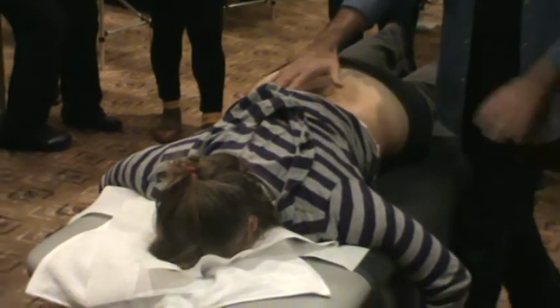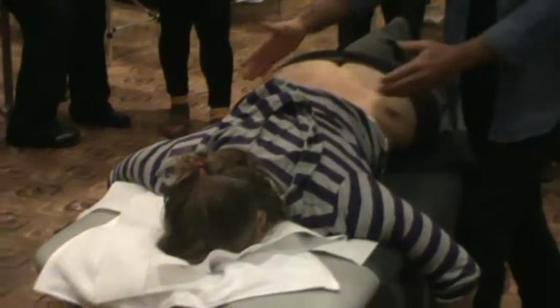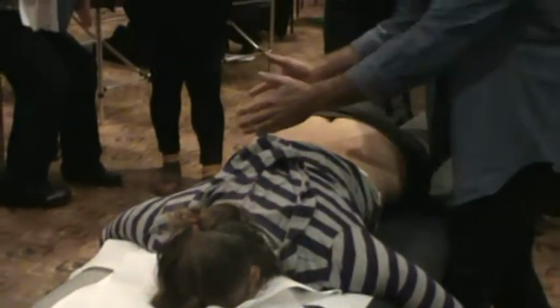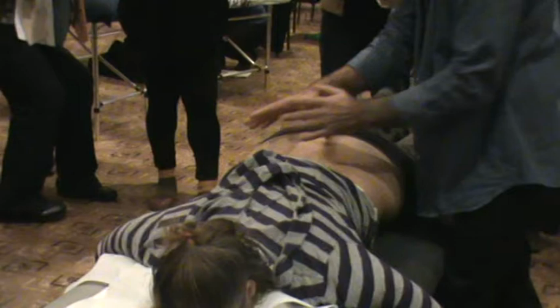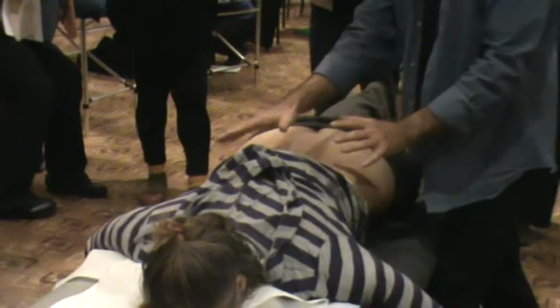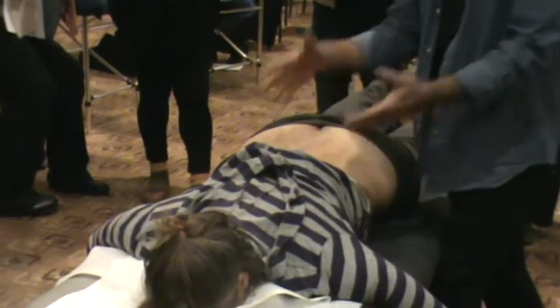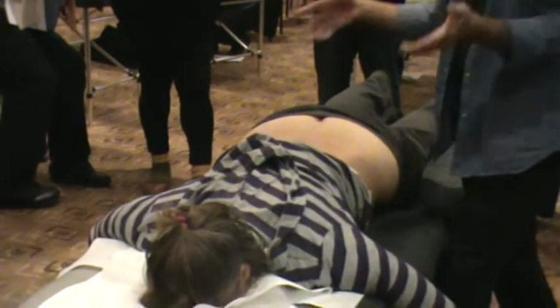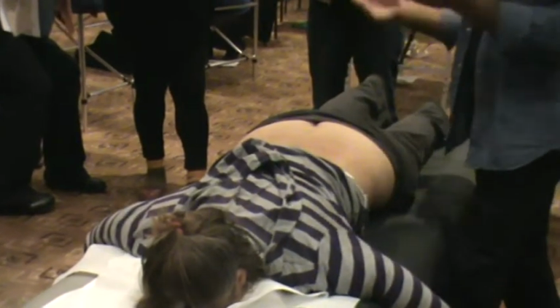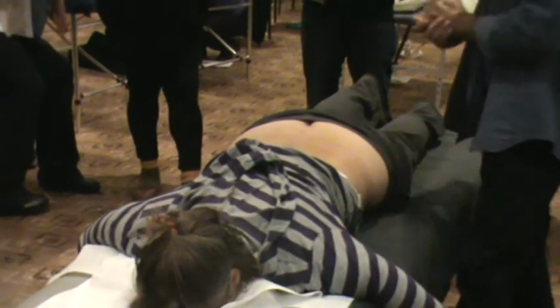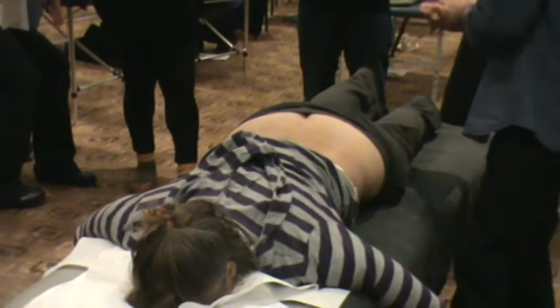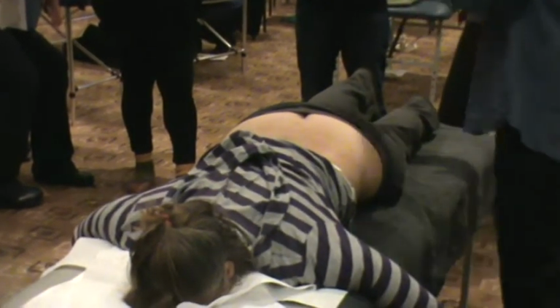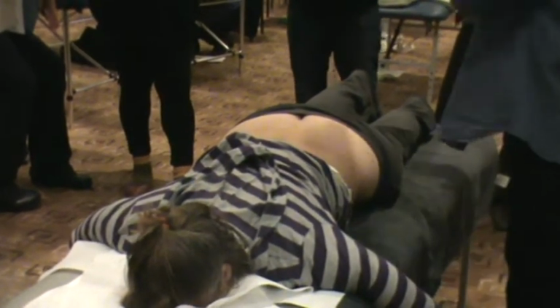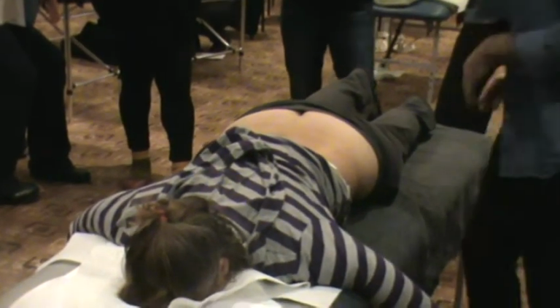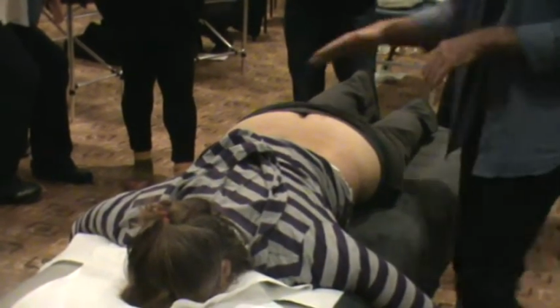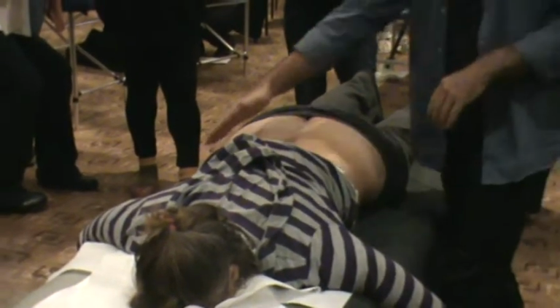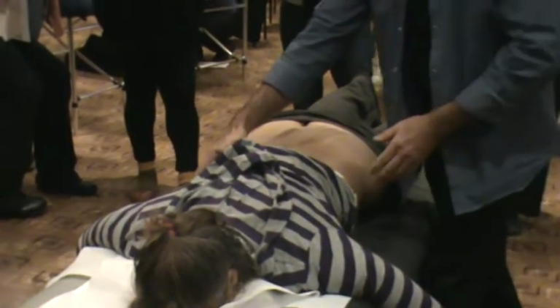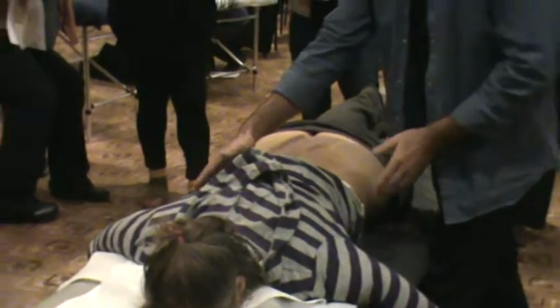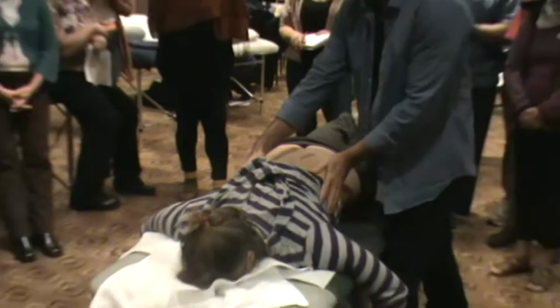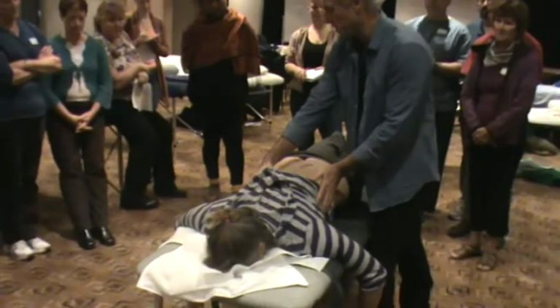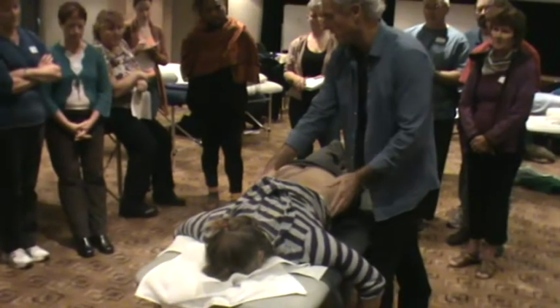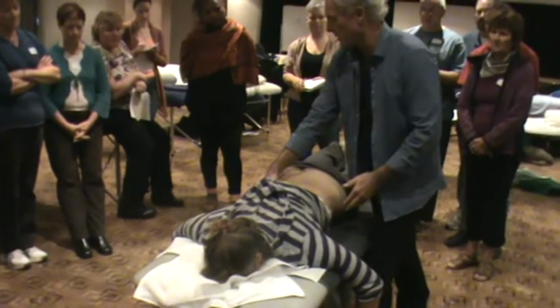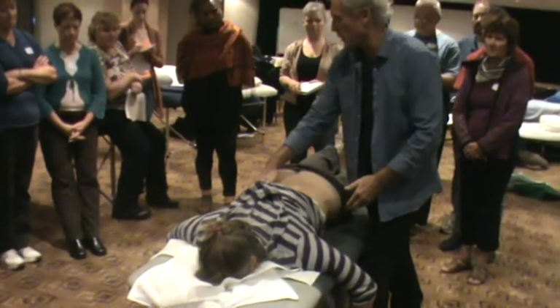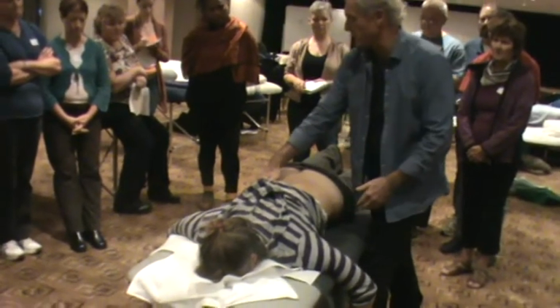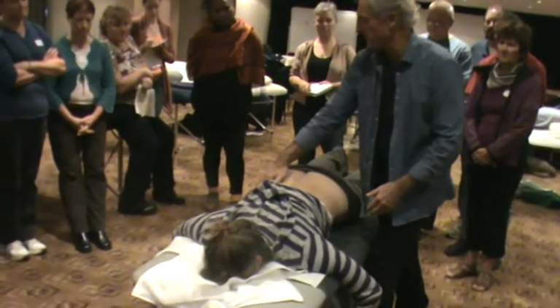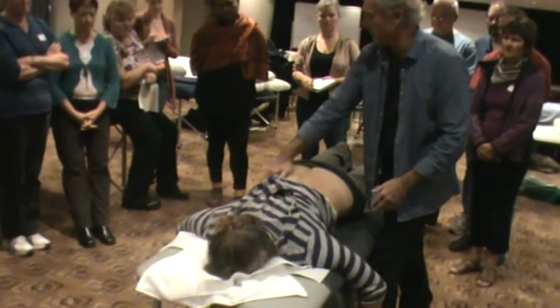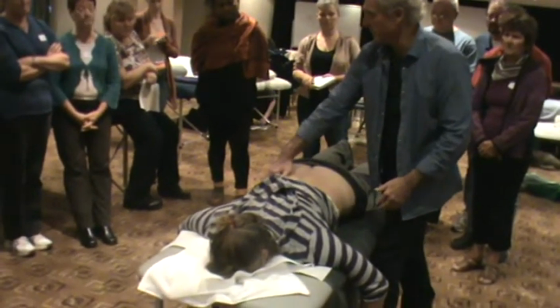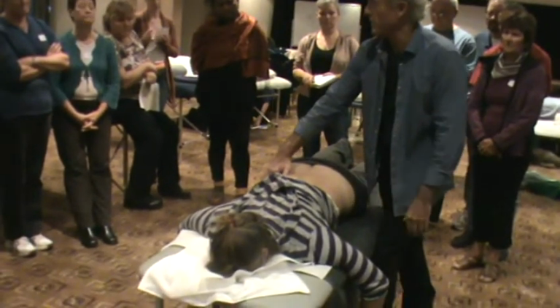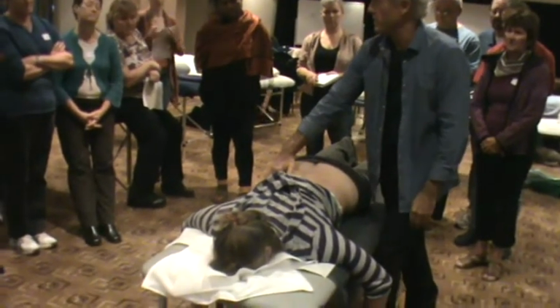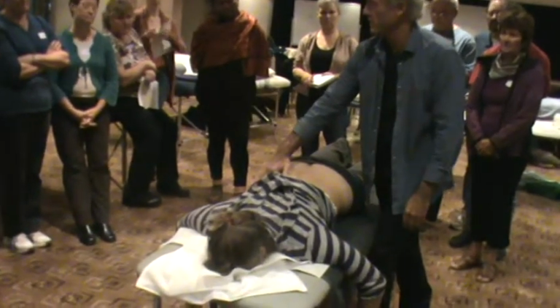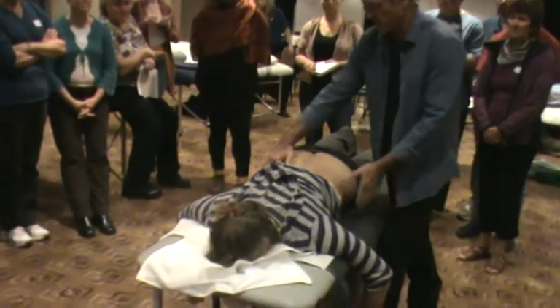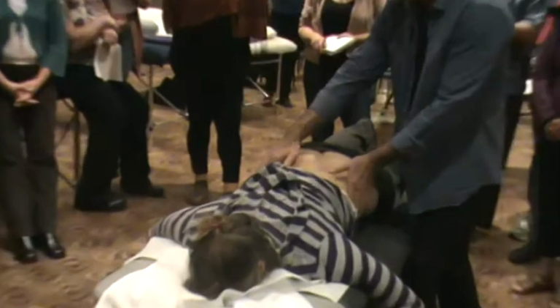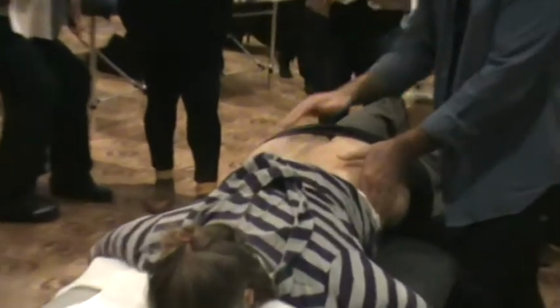People look different lying down compared to what you might see standing up. So we'll start from the top, from the thoracic region, and work your way down. And there's the iliac crest there. I can do the same thing on both sides.